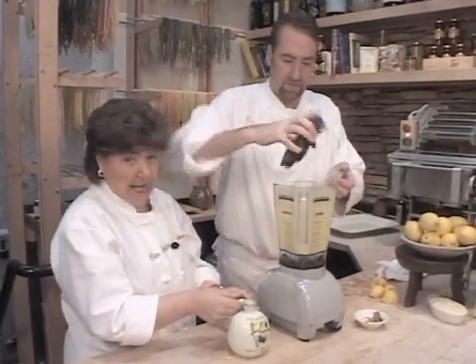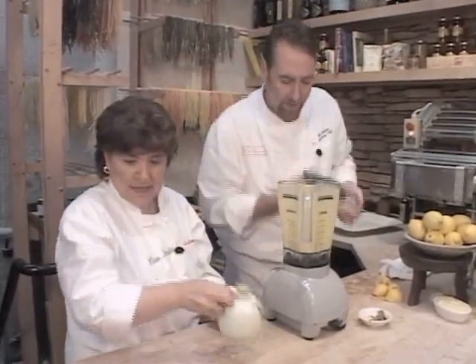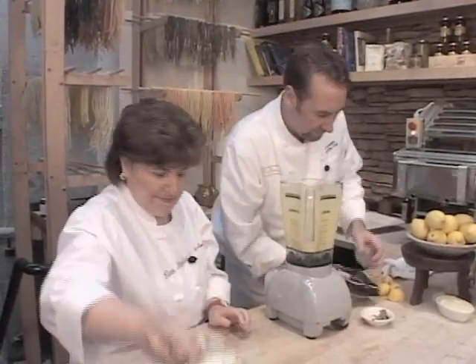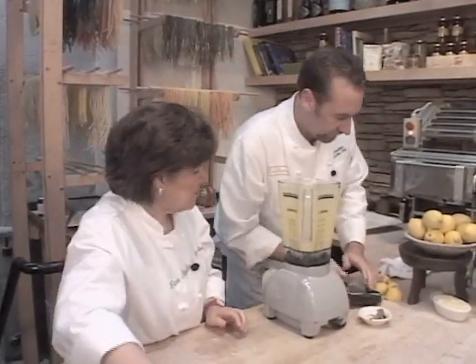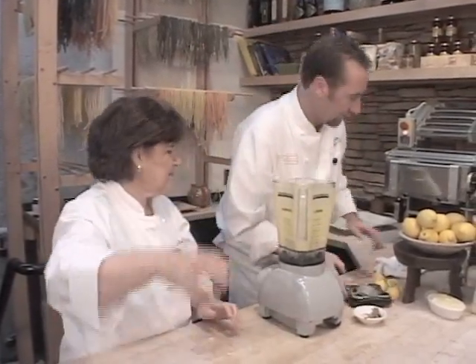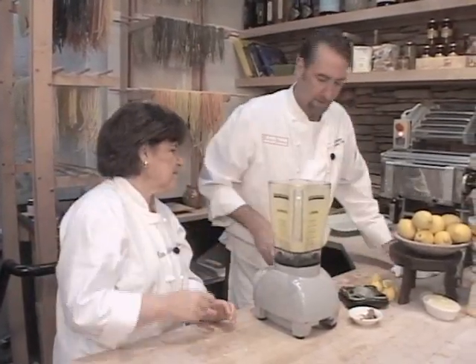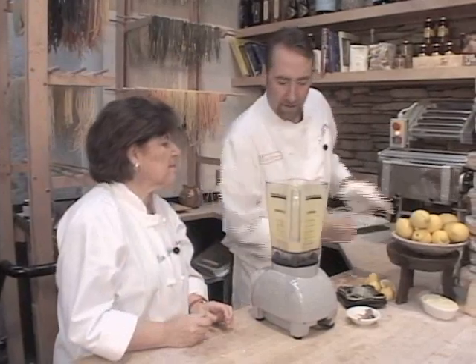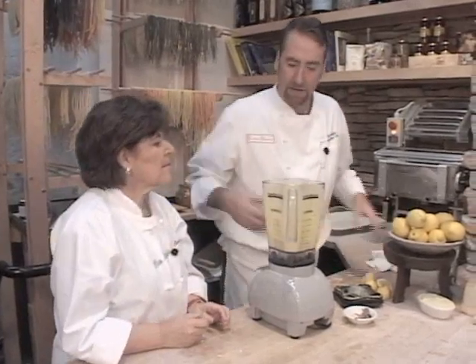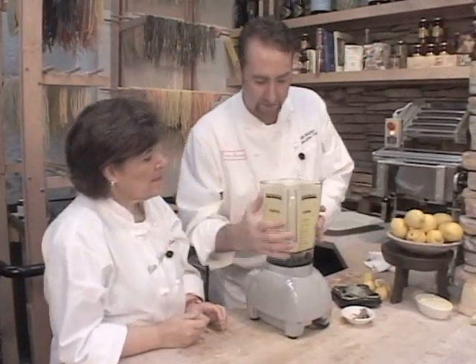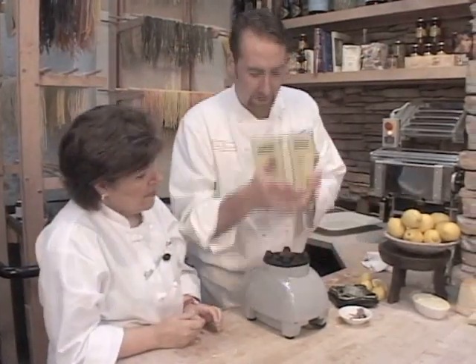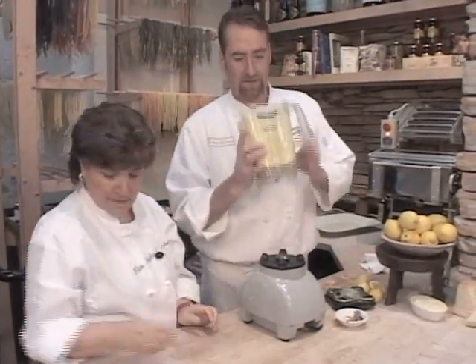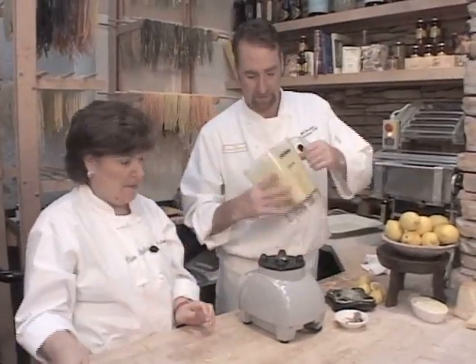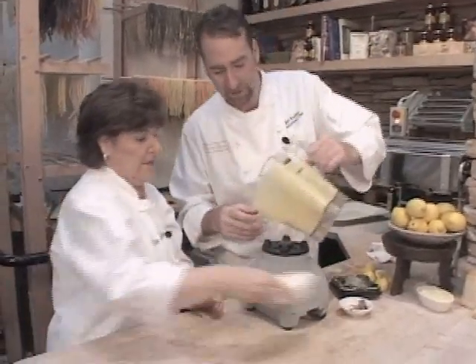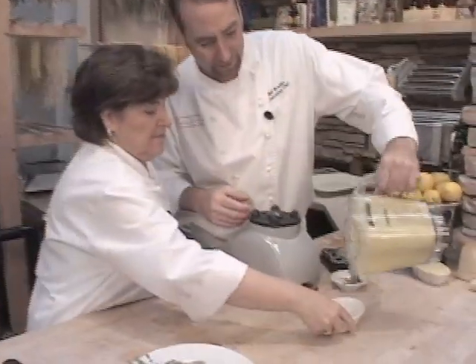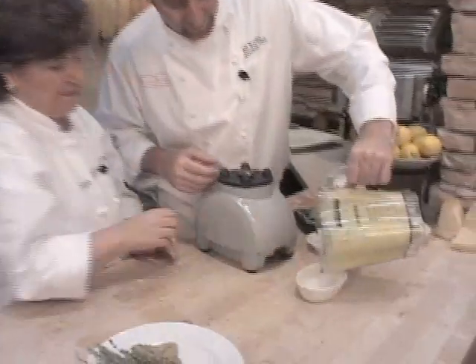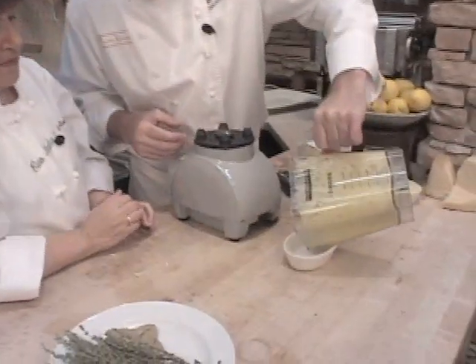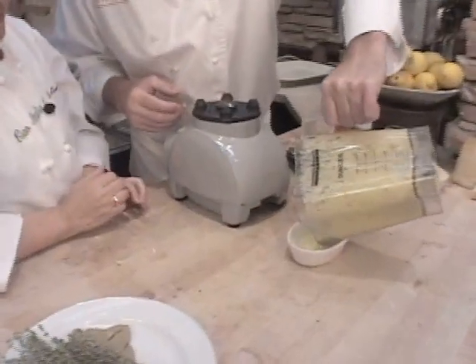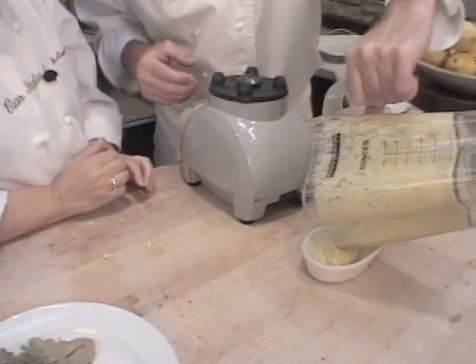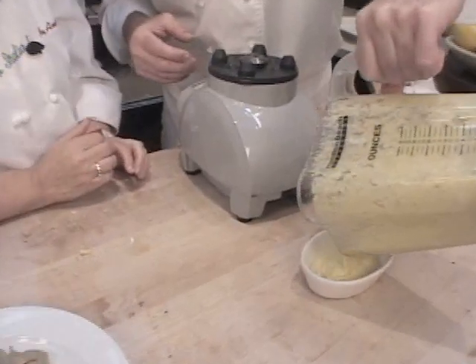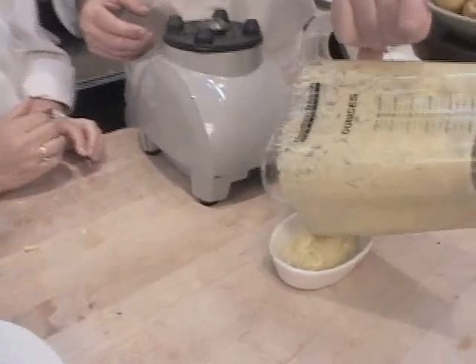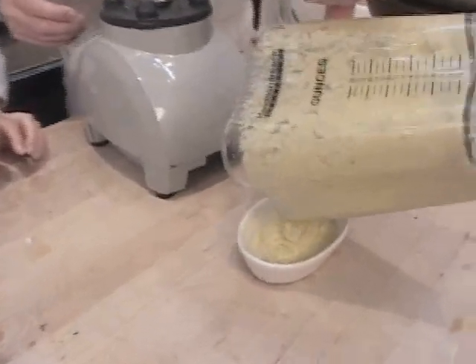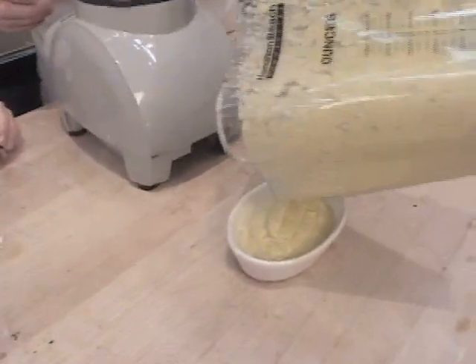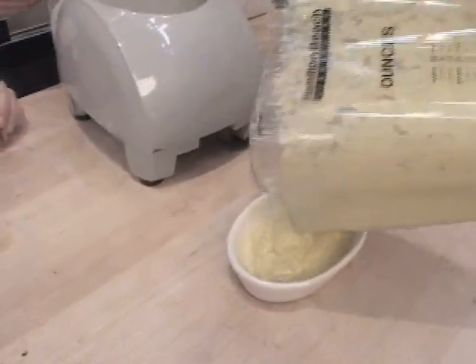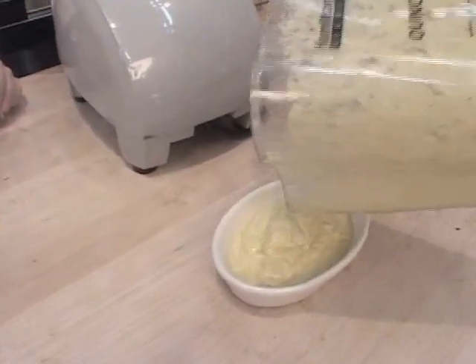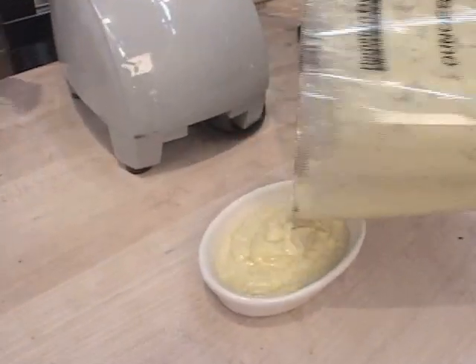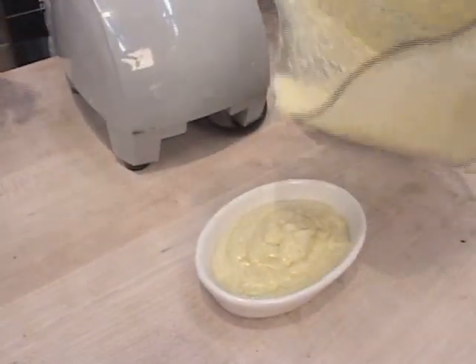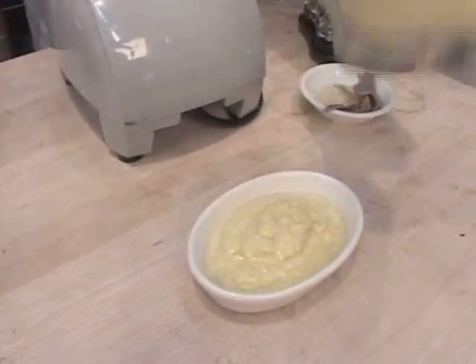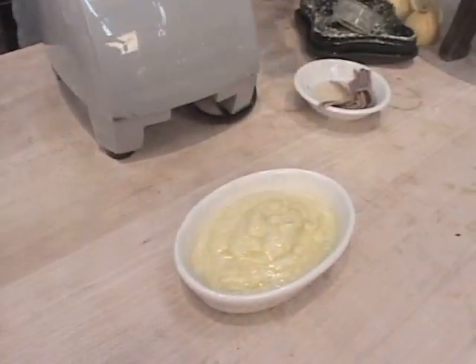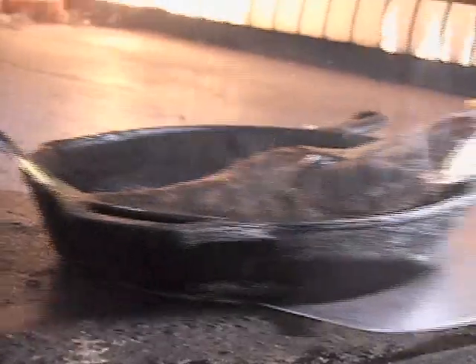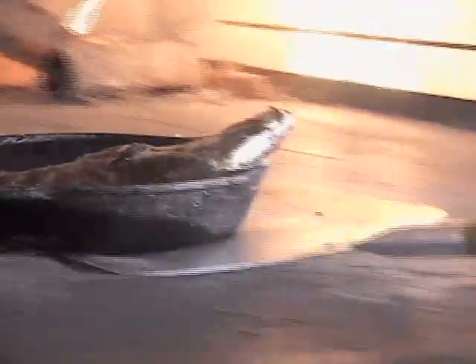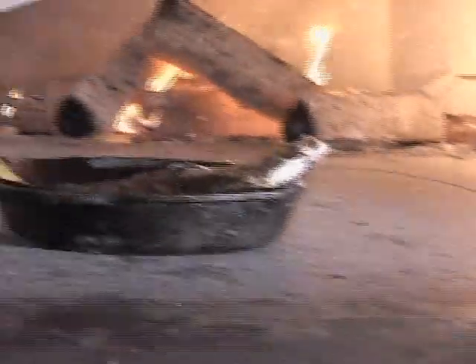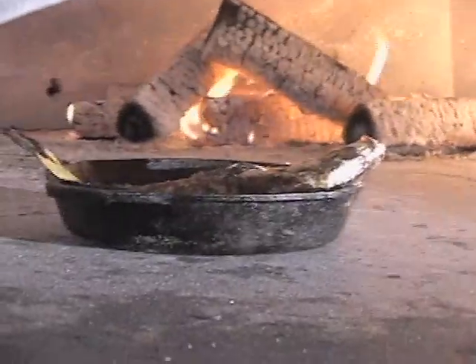That was easy. And then we're going to put it right into here. Look at how easy that is. You serve that just on the side — right on the side. Wonderful.